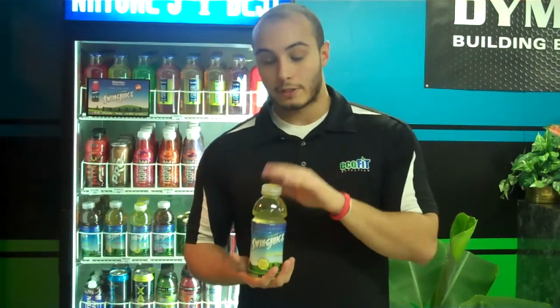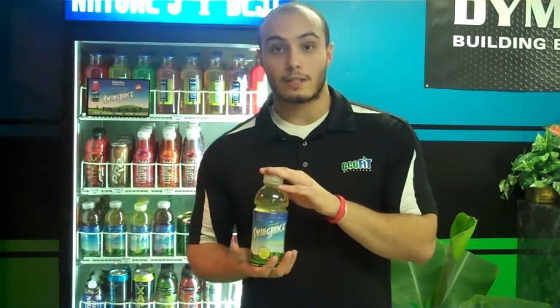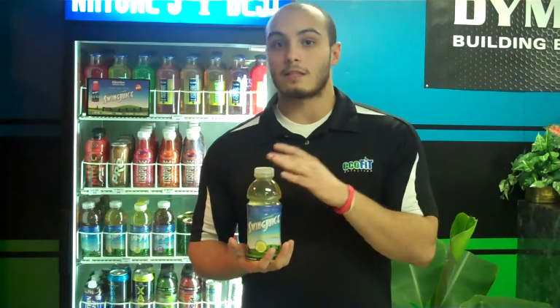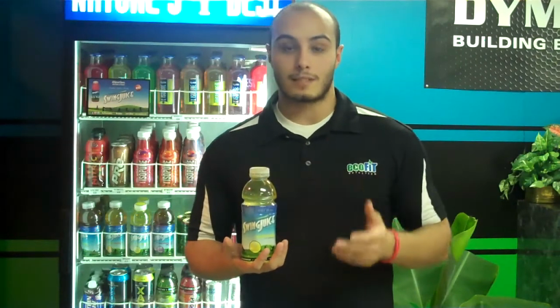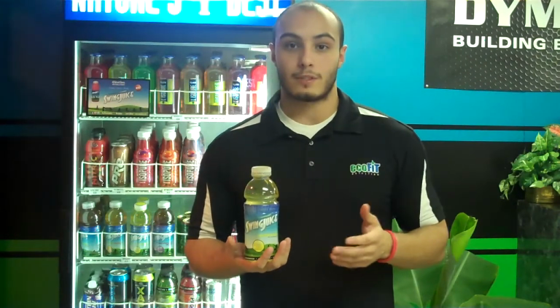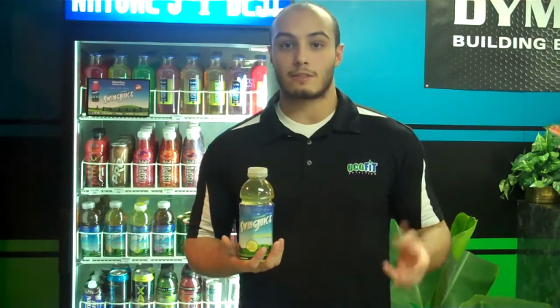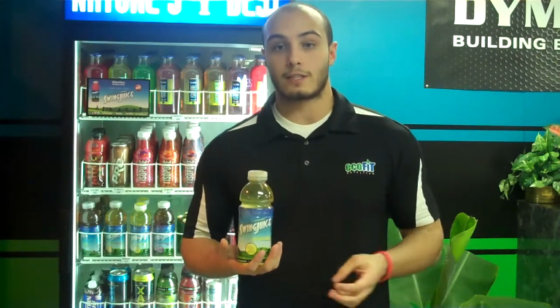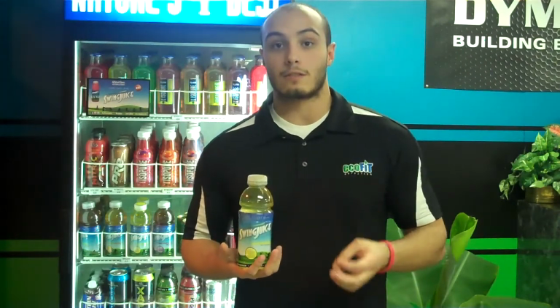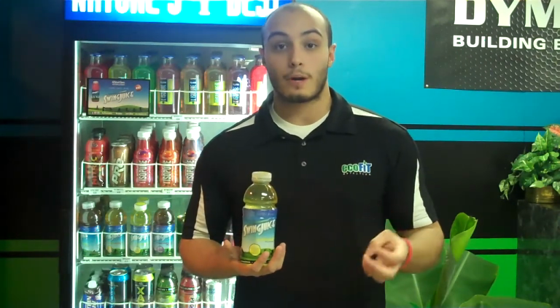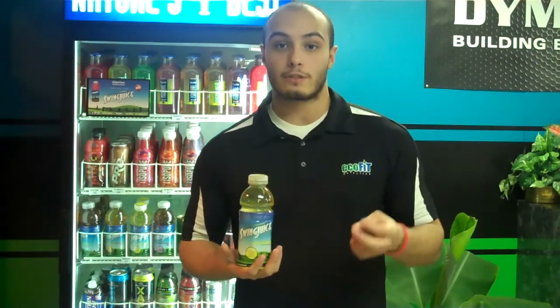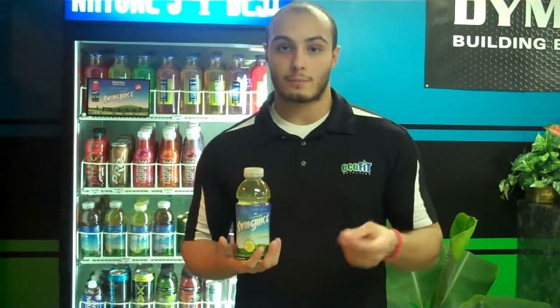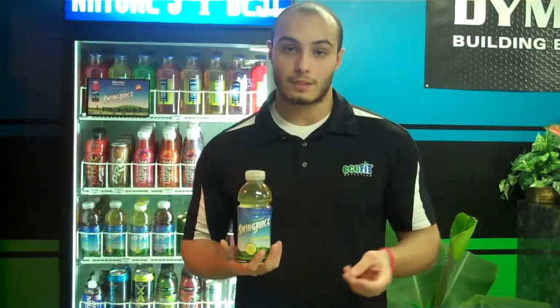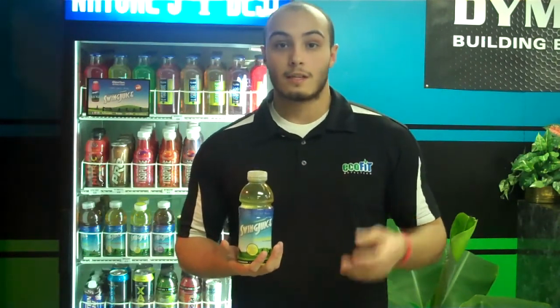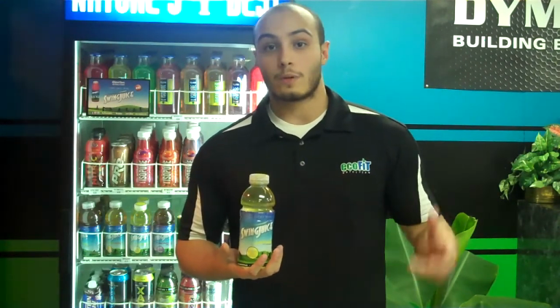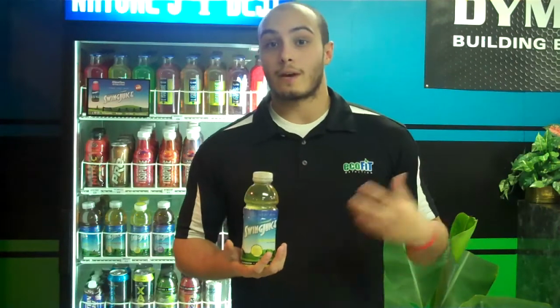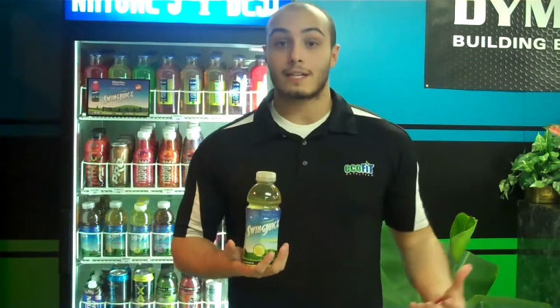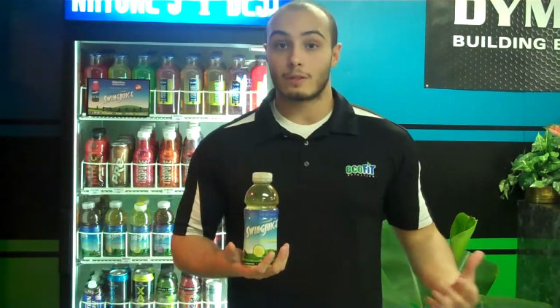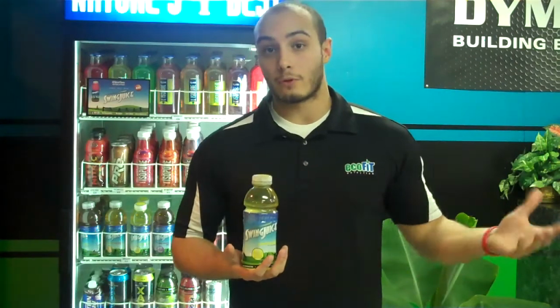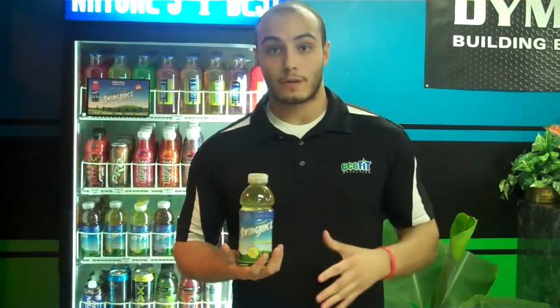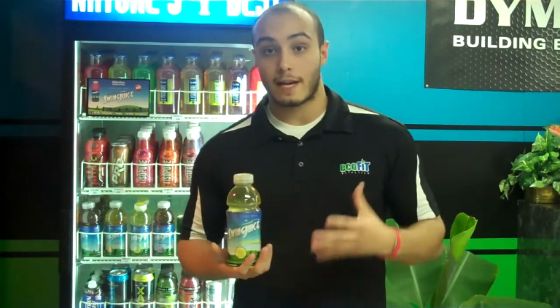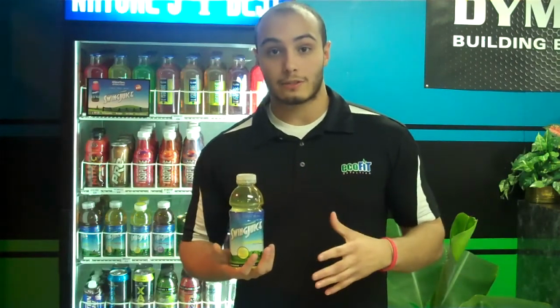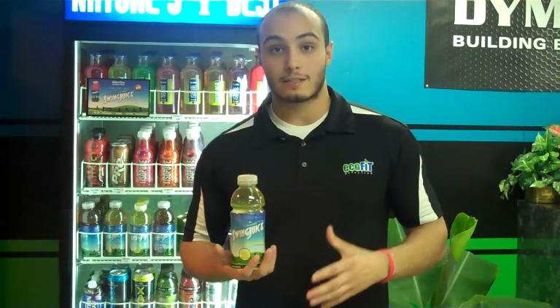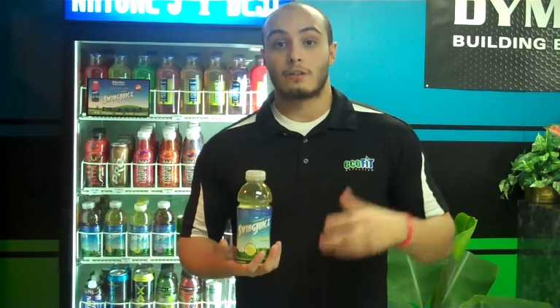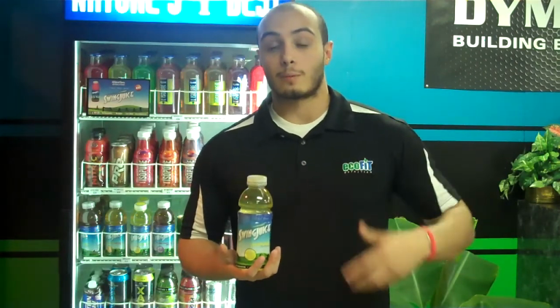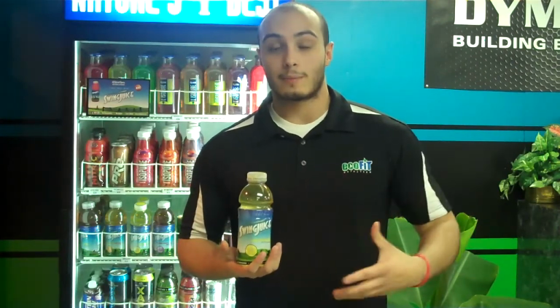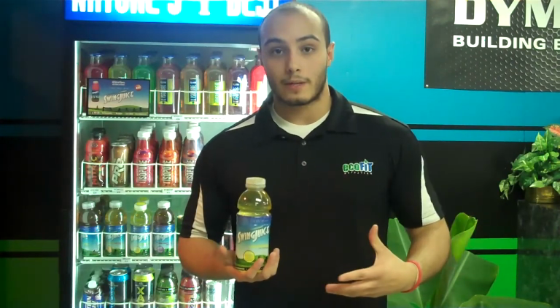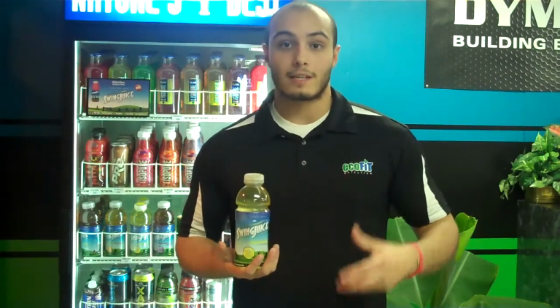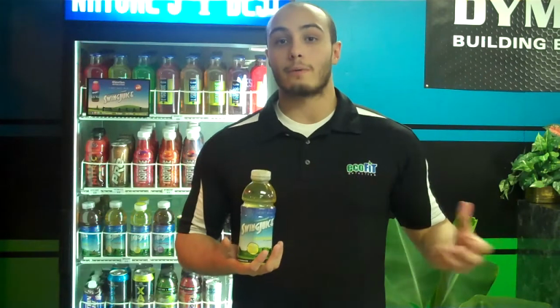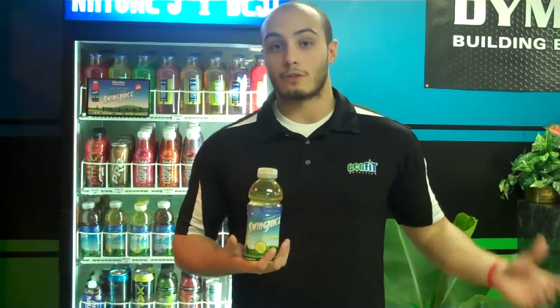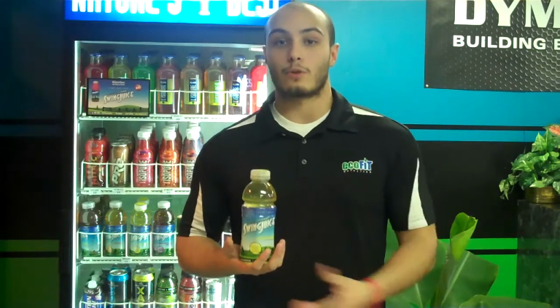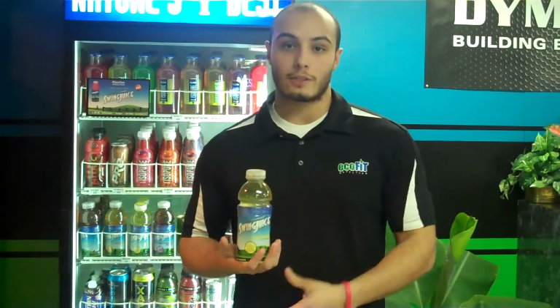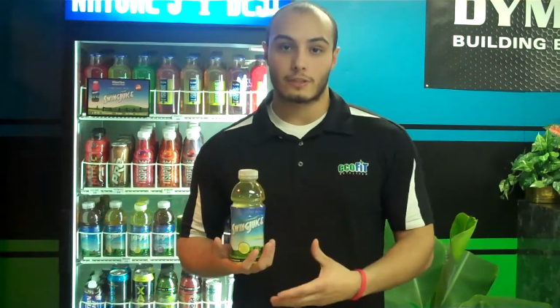Another good thing is the B6. B6 is good for the digestion of carbohydrates, fats, and proteins. This way, when you have any kind of meal before you go and actually exercise, you're going to be able to break them down quickly and use it more efficiently for energy.